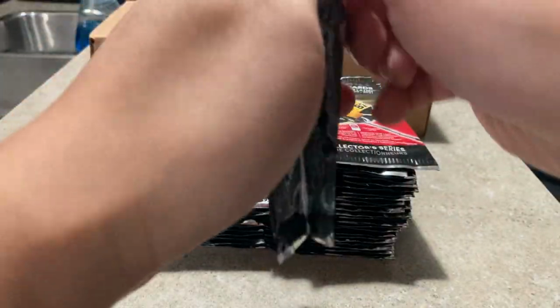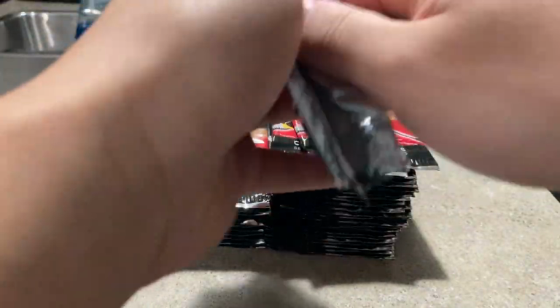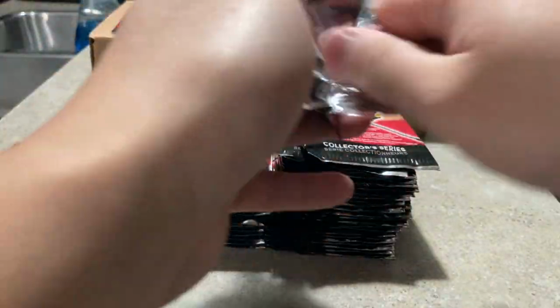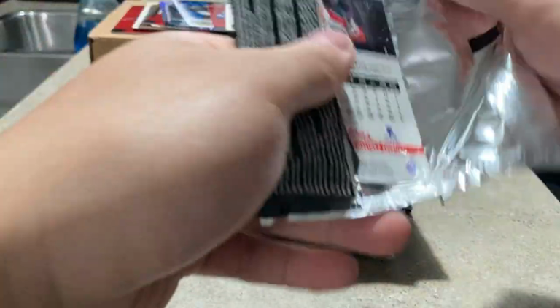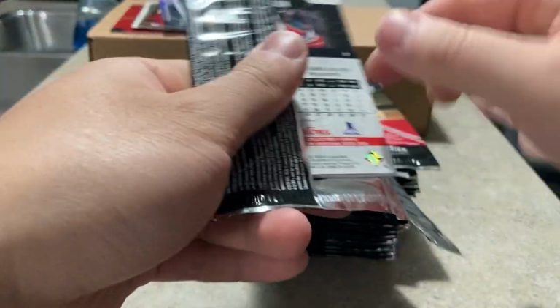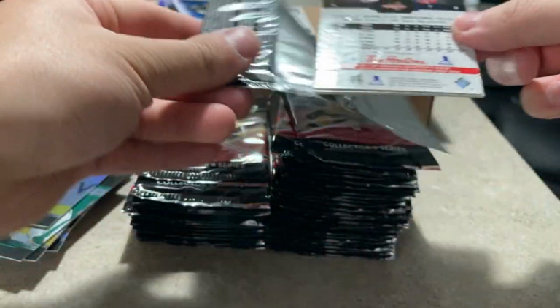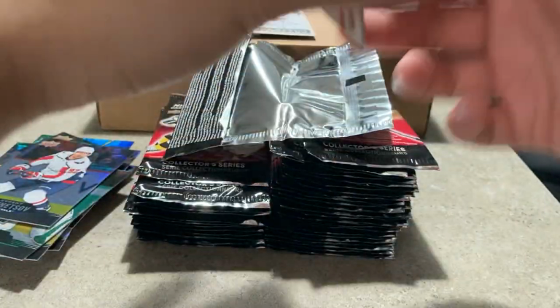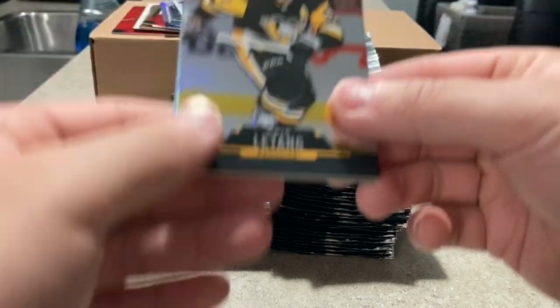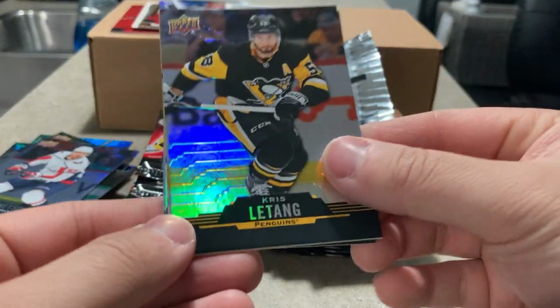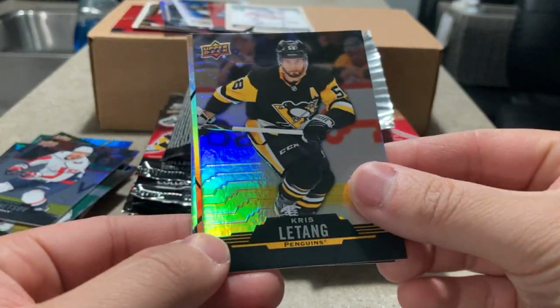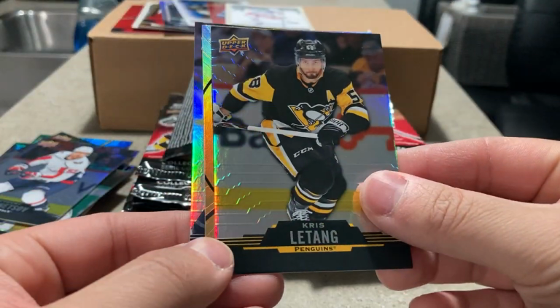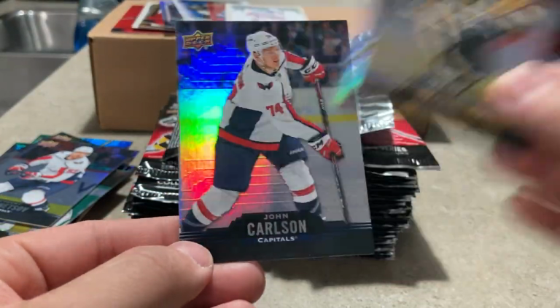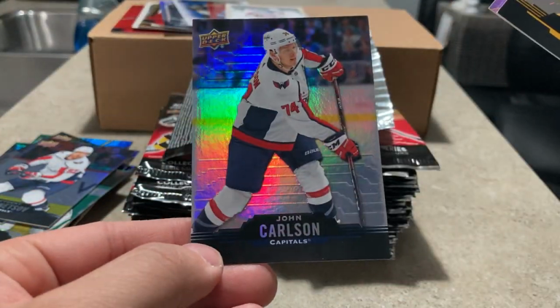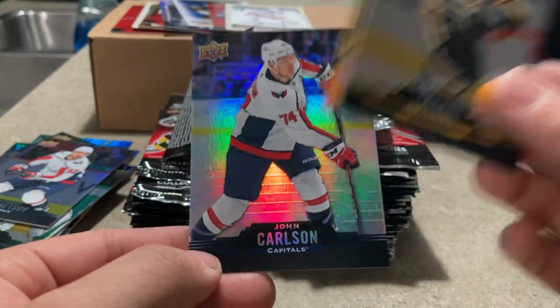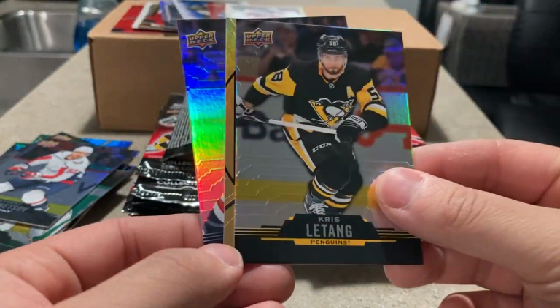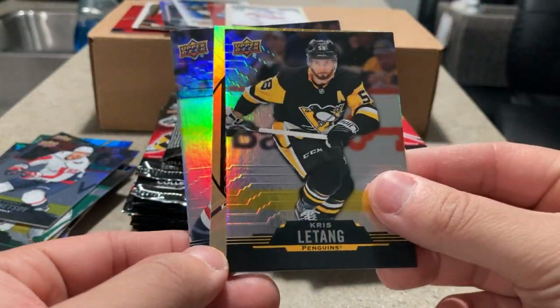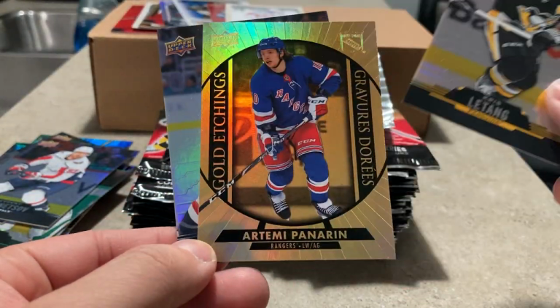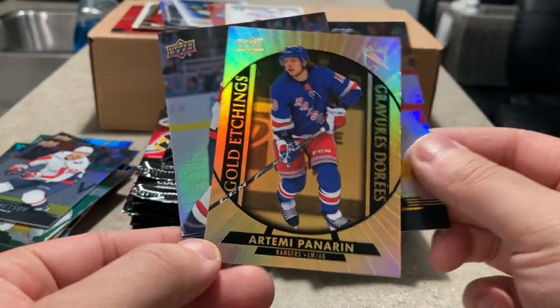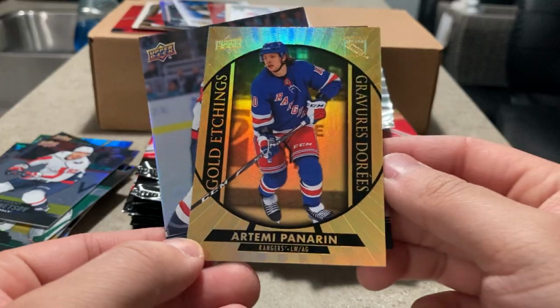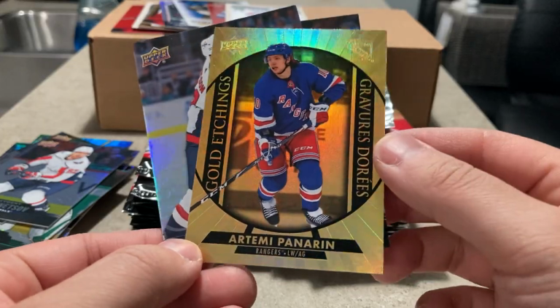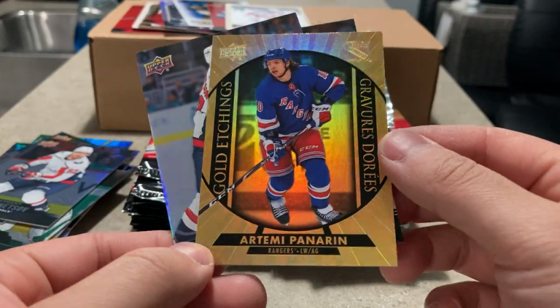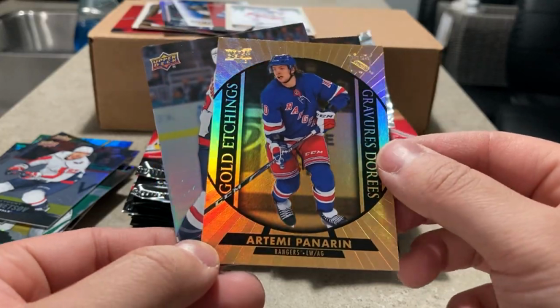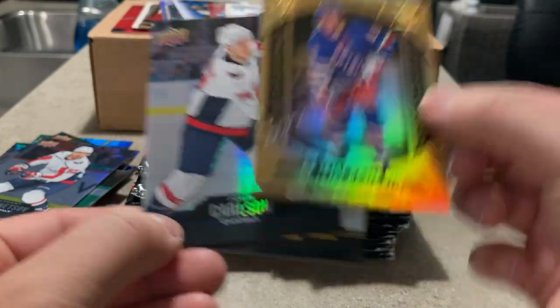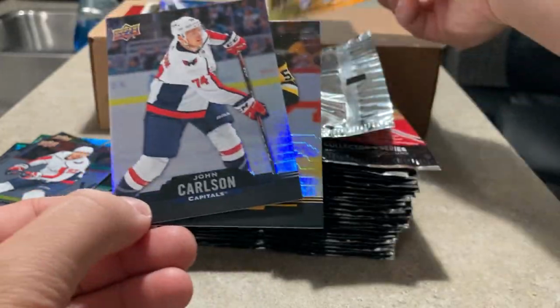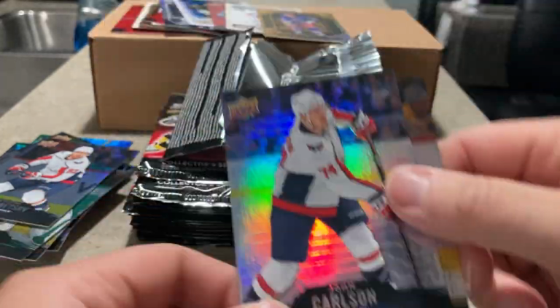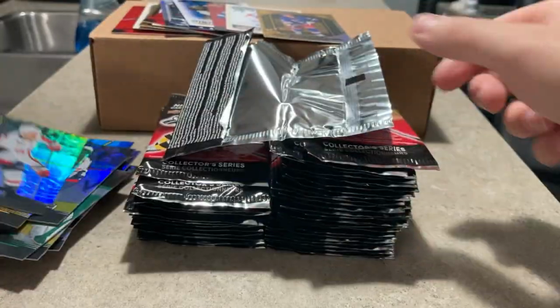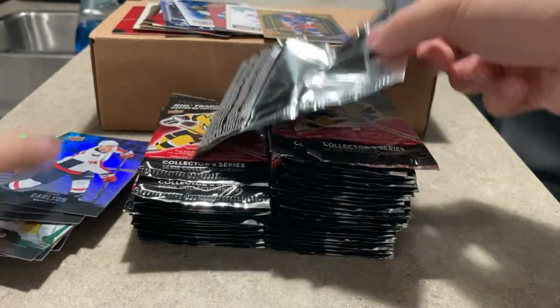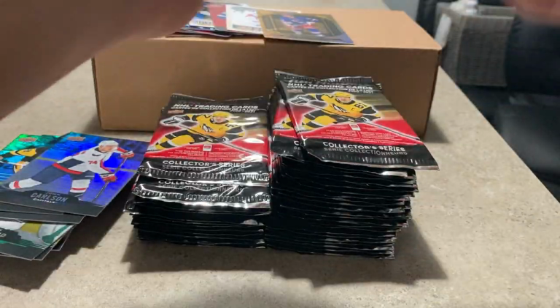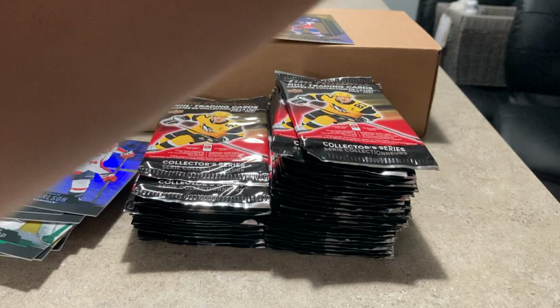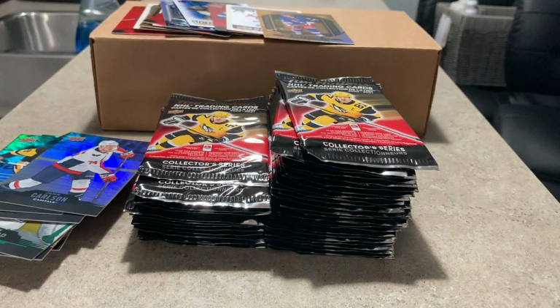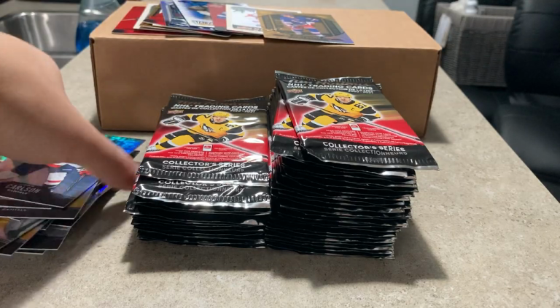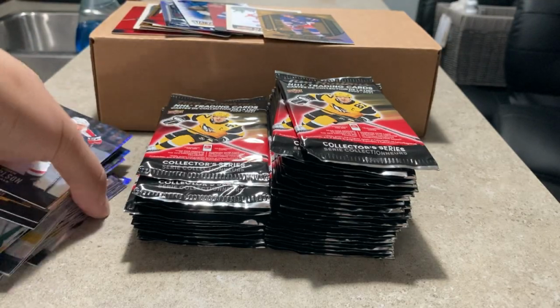Canvas one in nine — okay, so those are ridiculously rare. Chris Letang gold etchings, John Carlson, and an Artemi Panarin gold etchings — another top scorer there in the Eastern Conference.